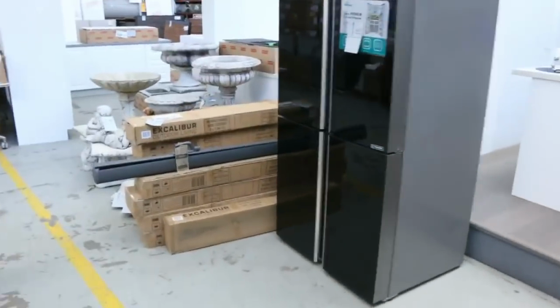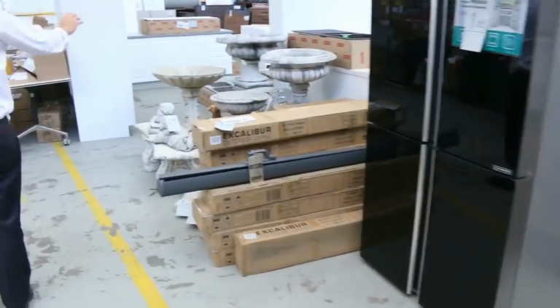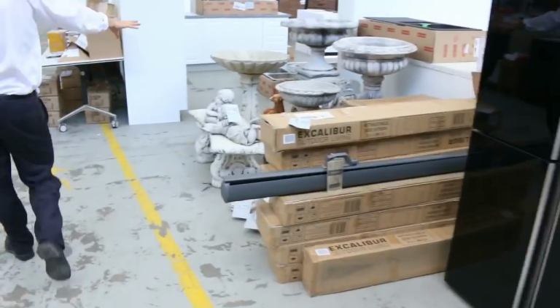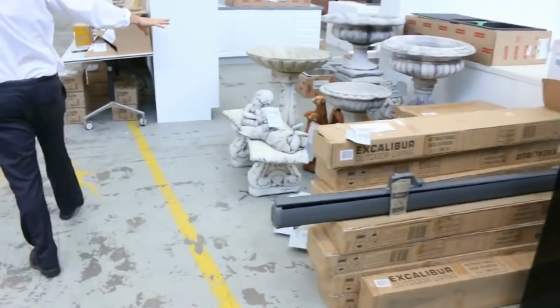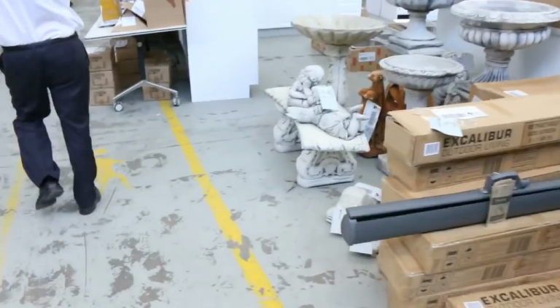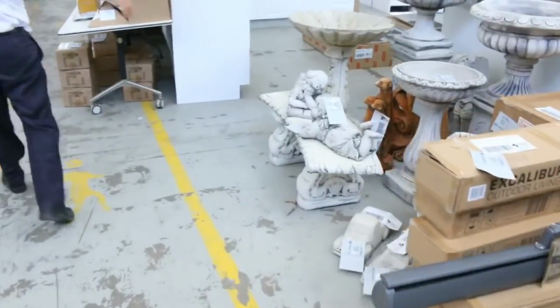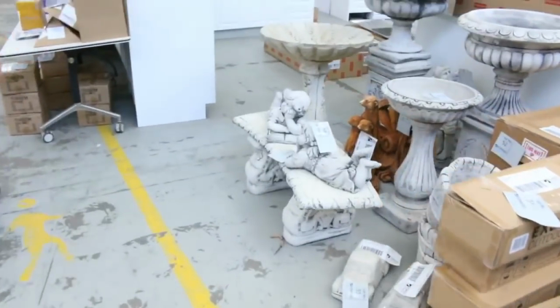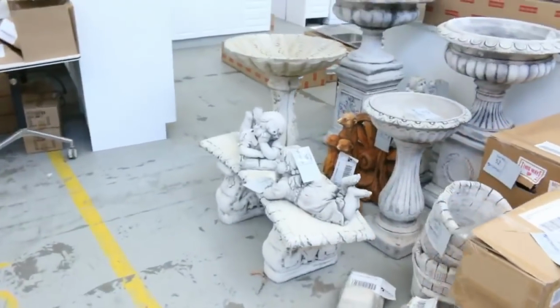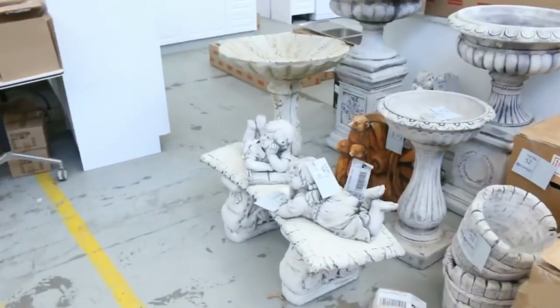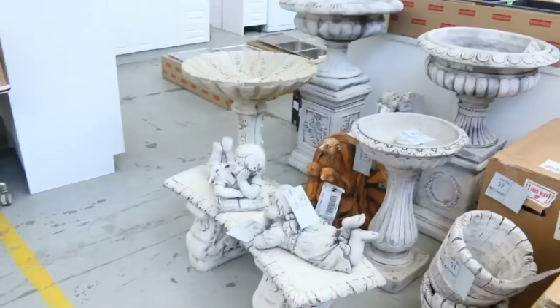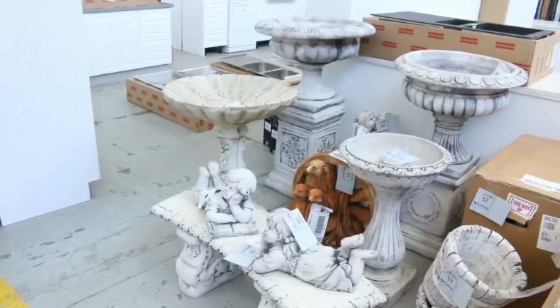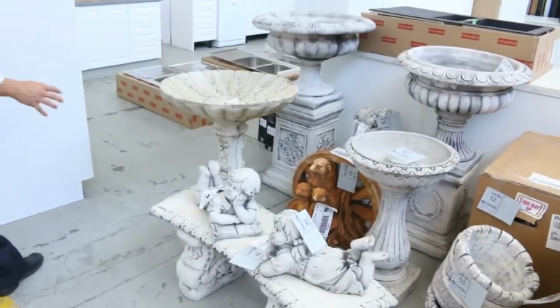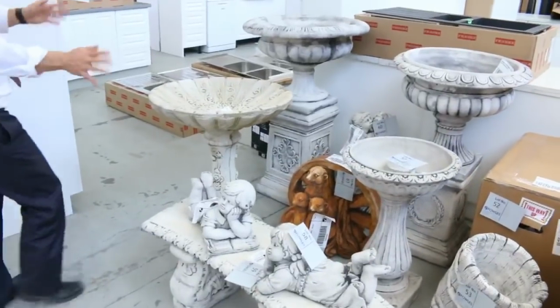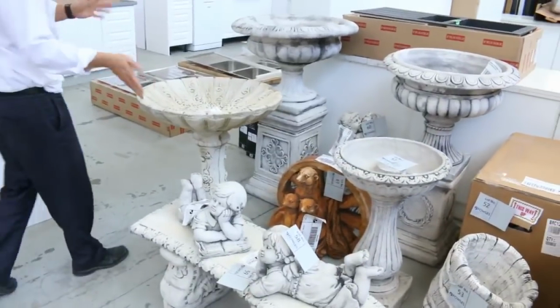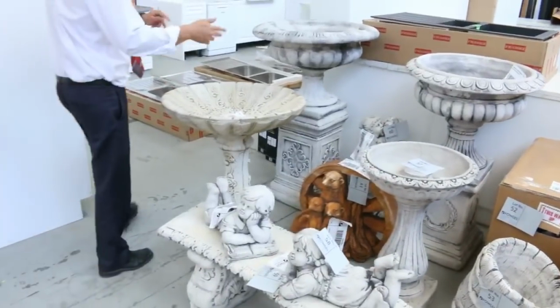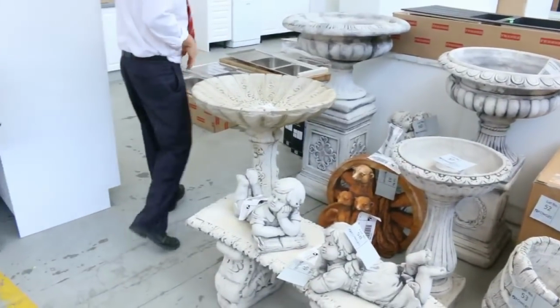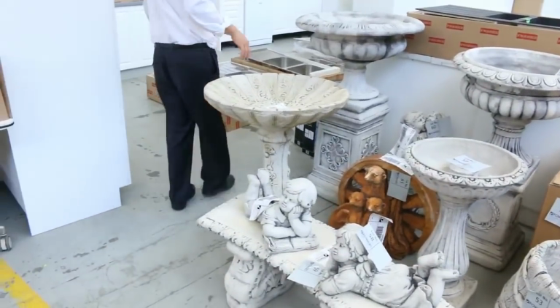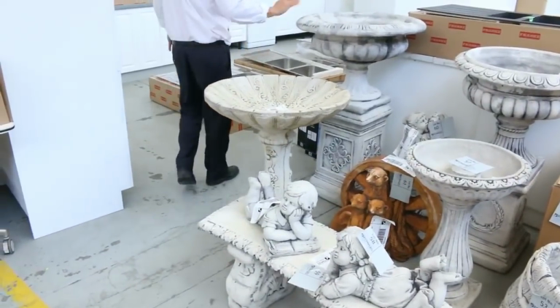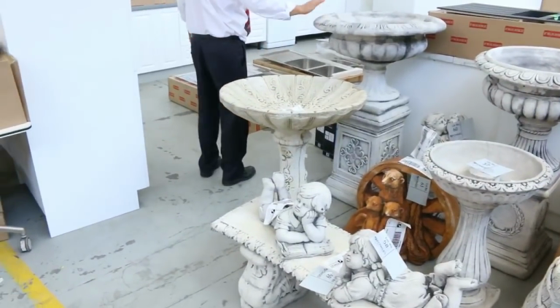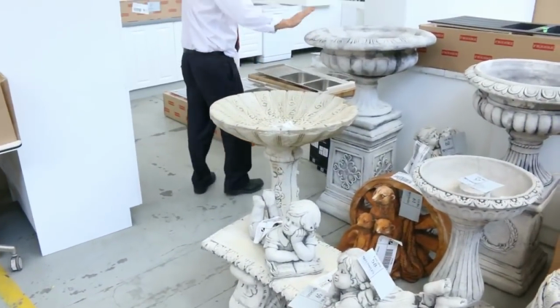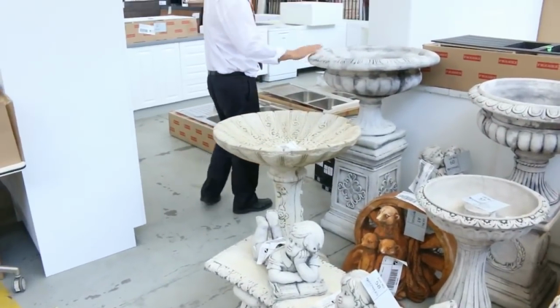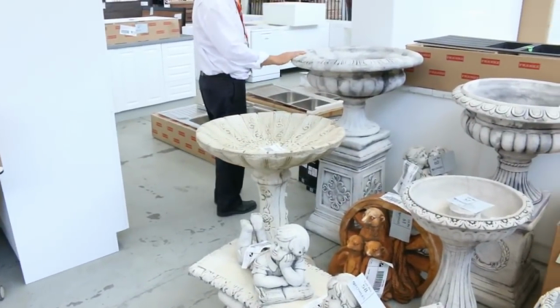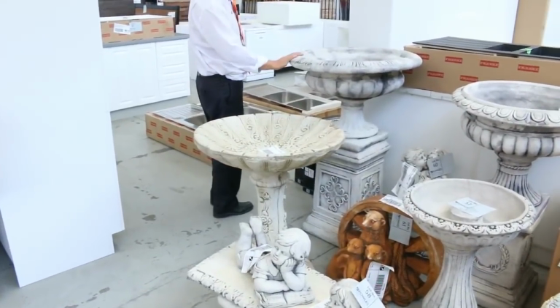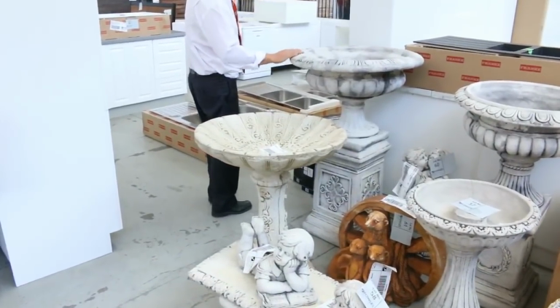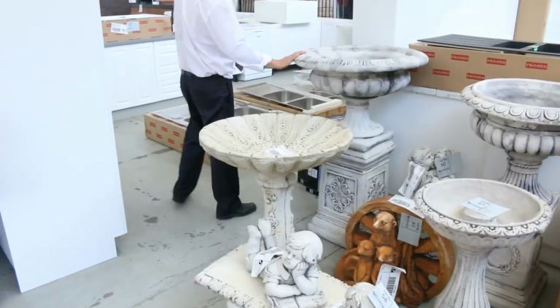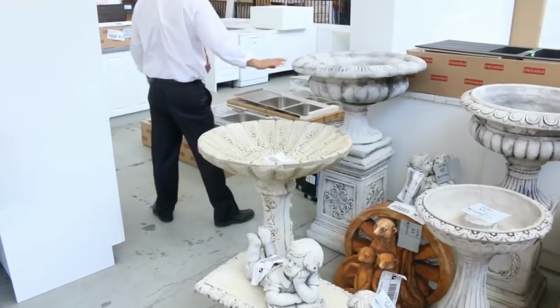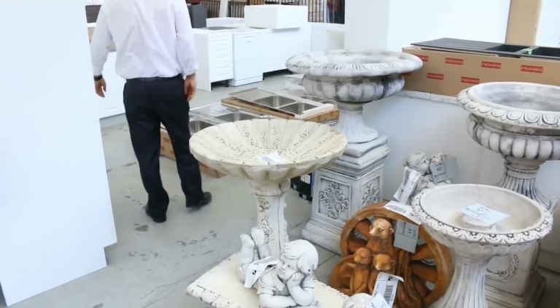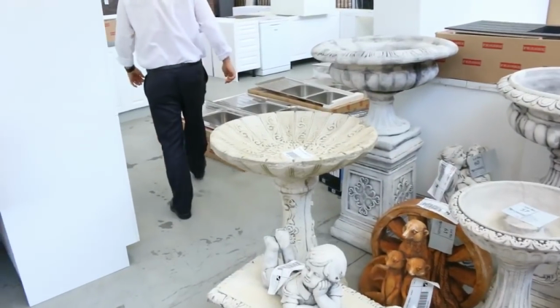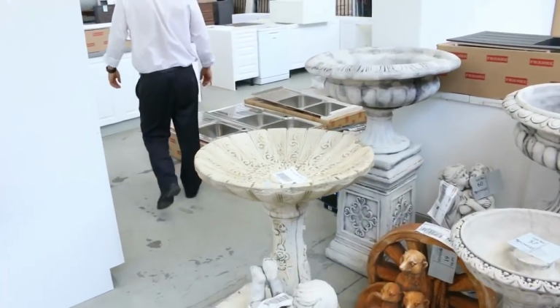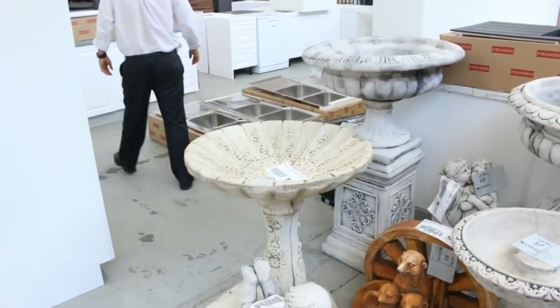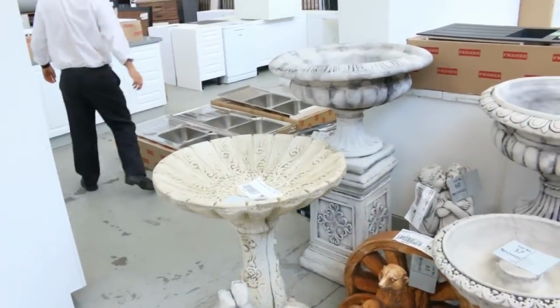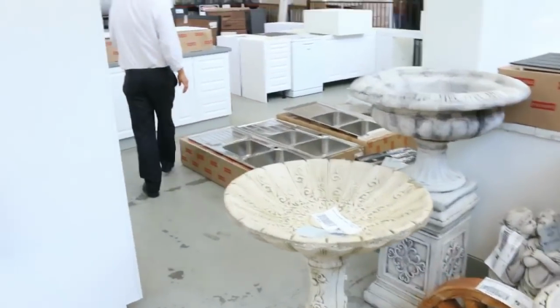Moving through, lots of concrete garden ornaments. They're usually about $20 to $70 or $80, with the big ones up to maybe $100-something. They're always popular.